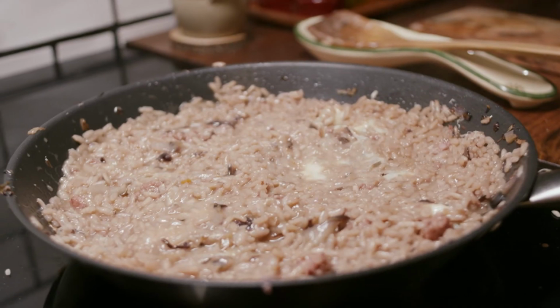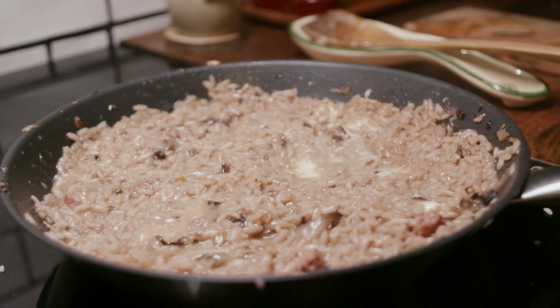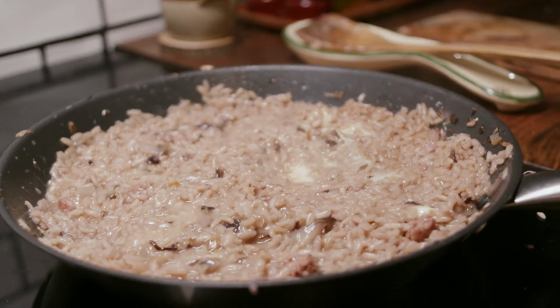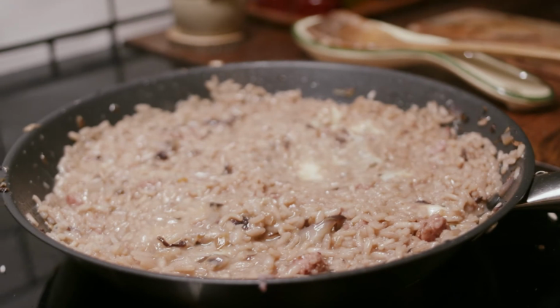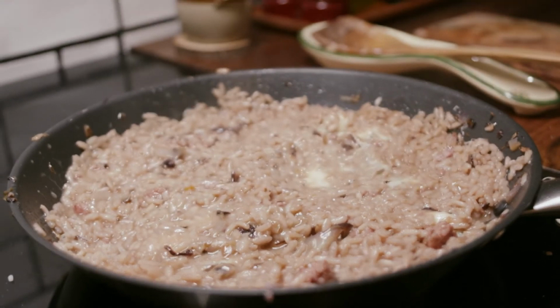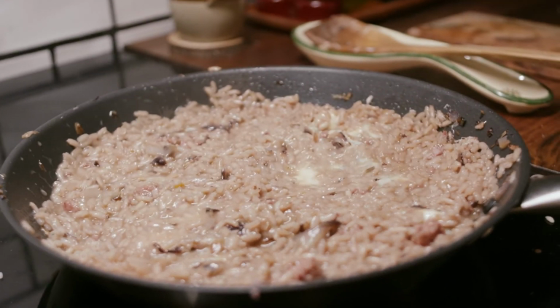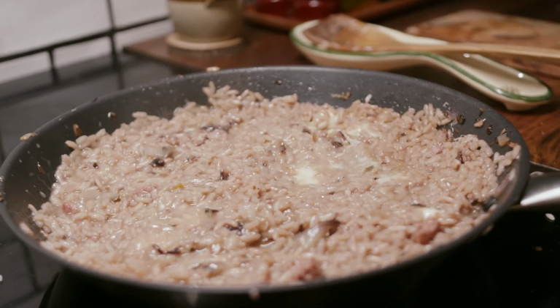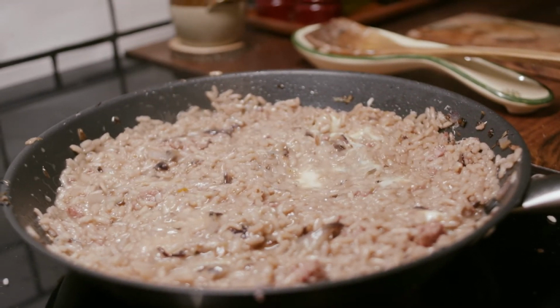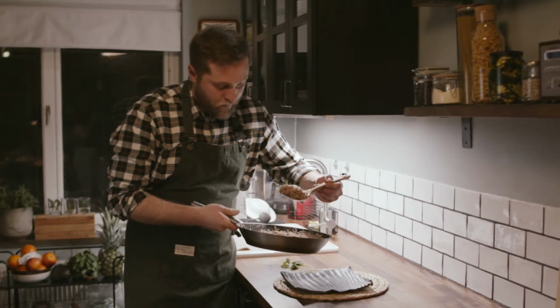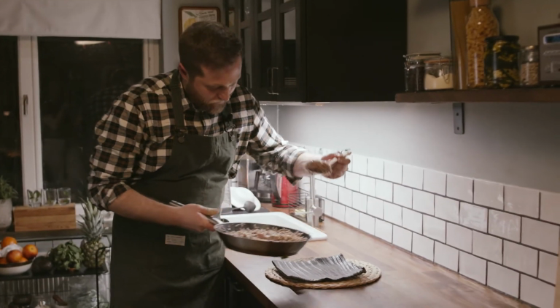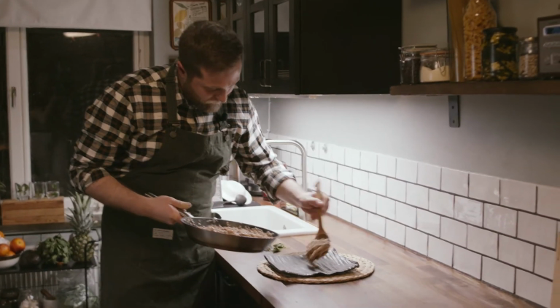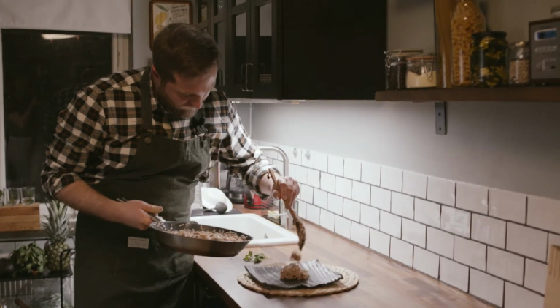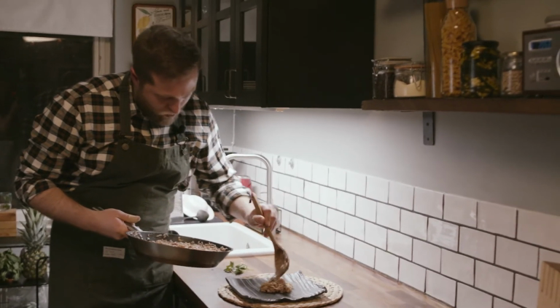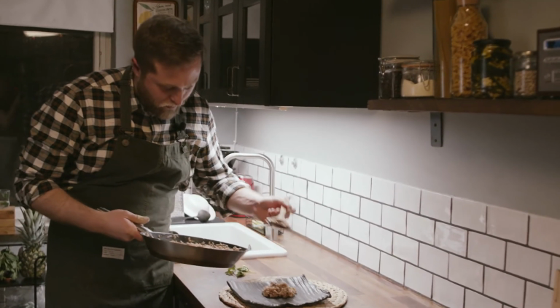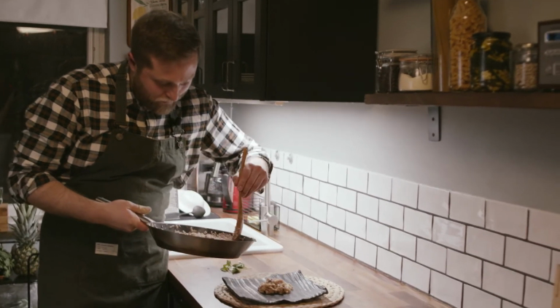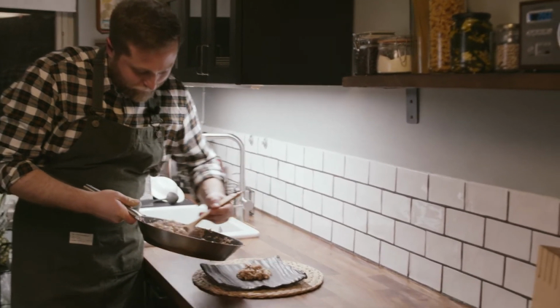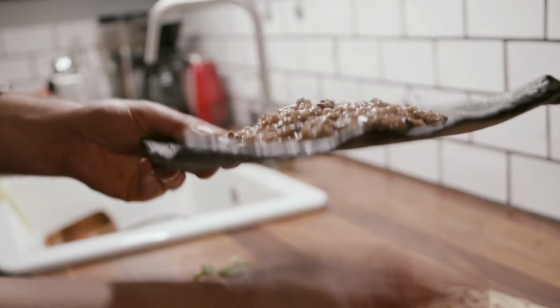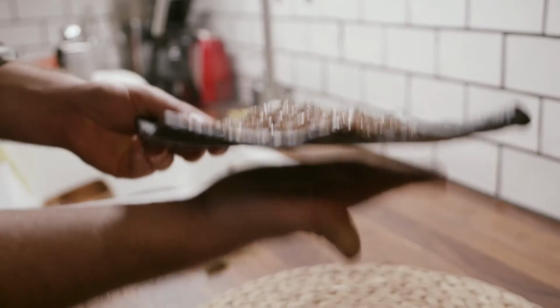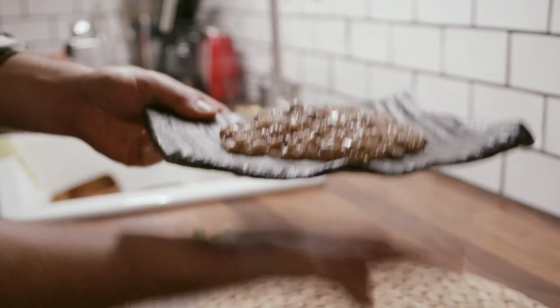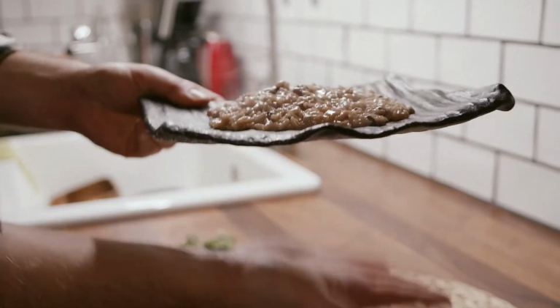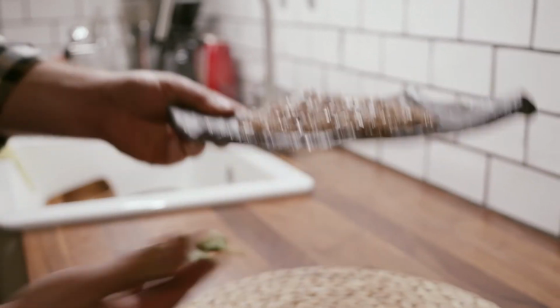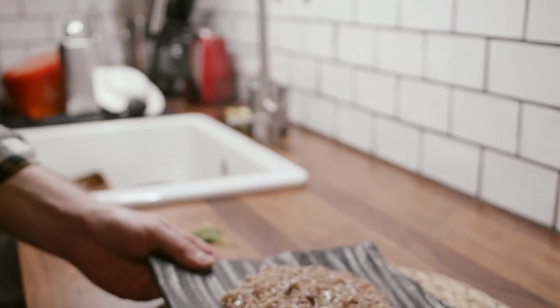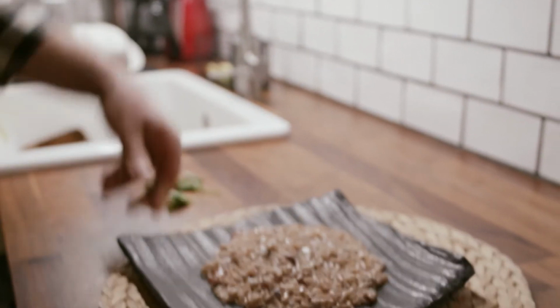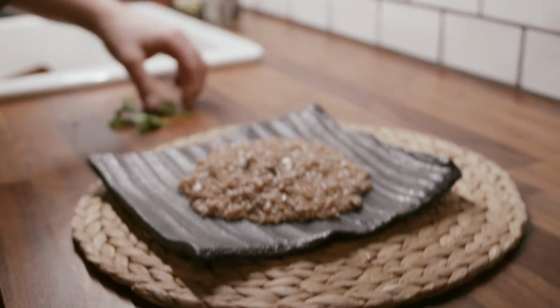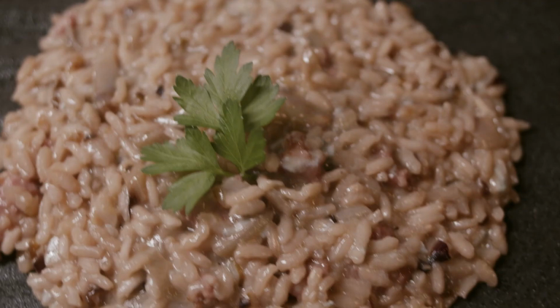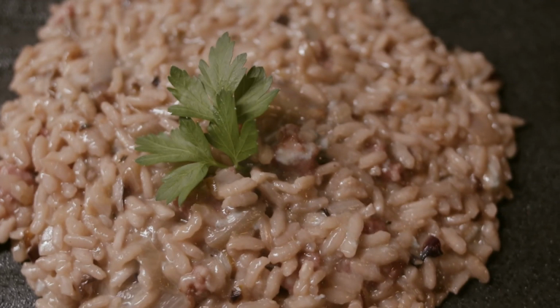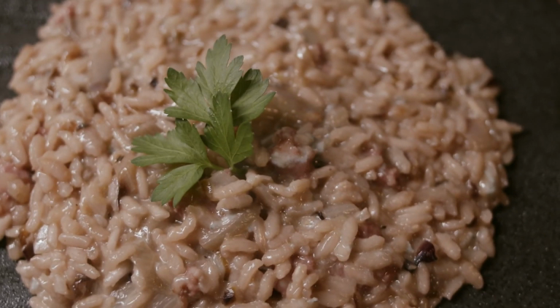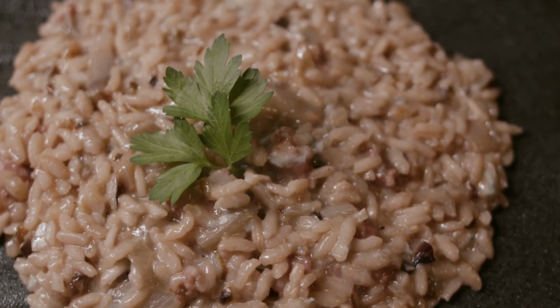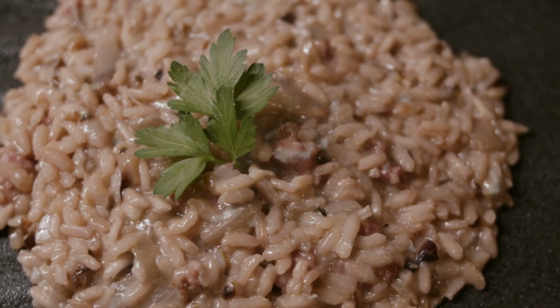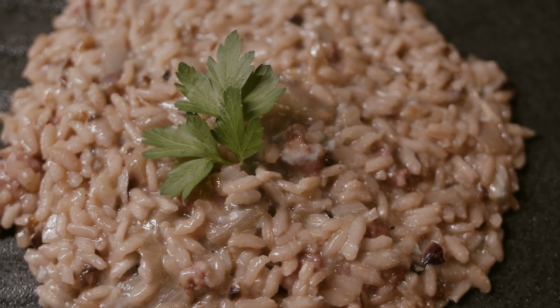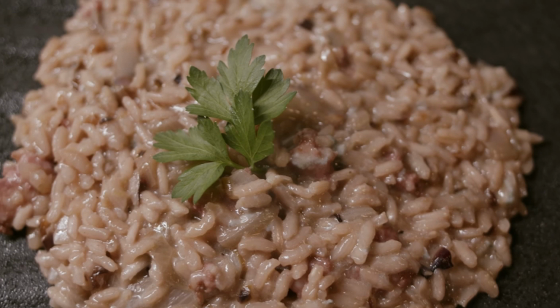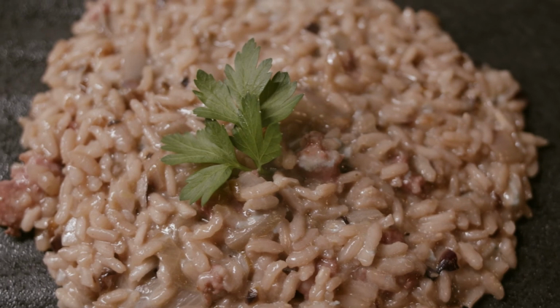So now the mantecatura is done. Amici miei, buon appetito!